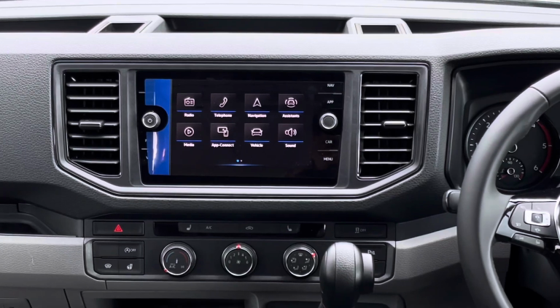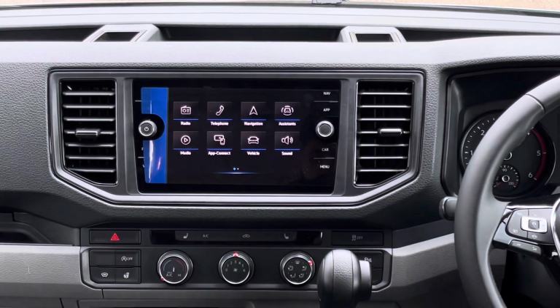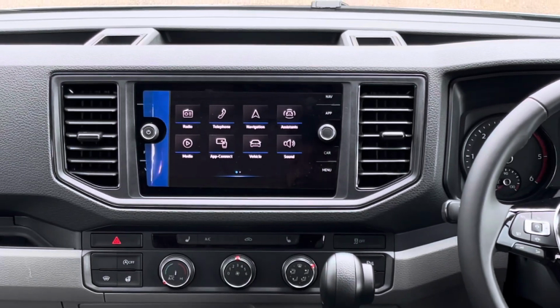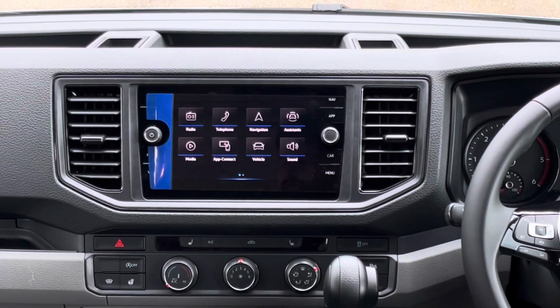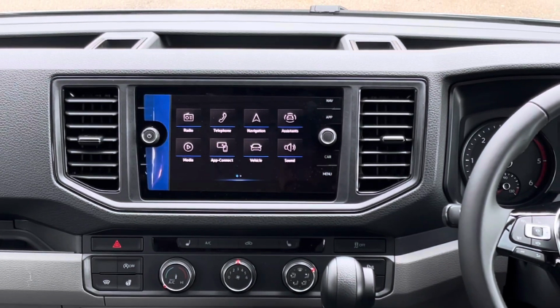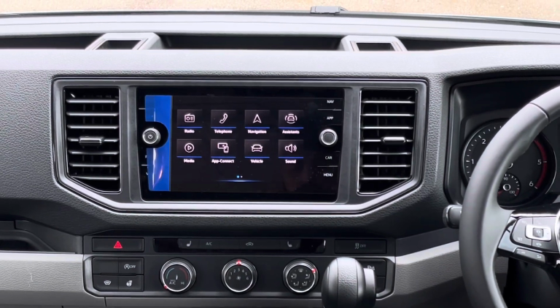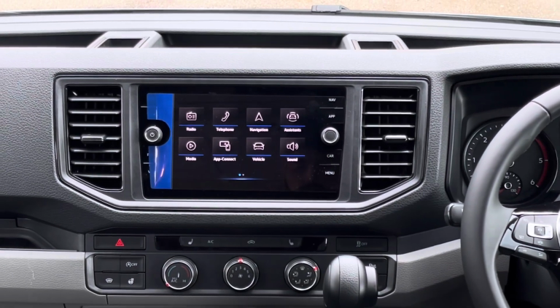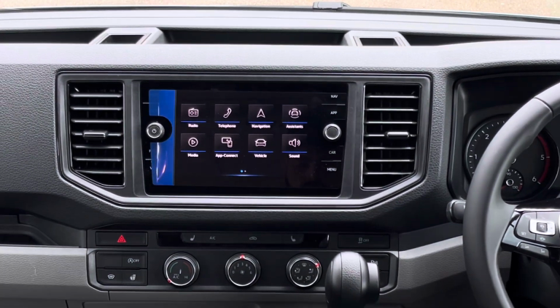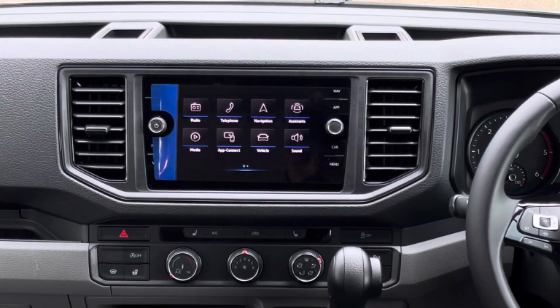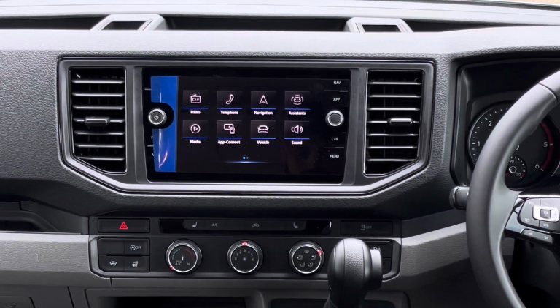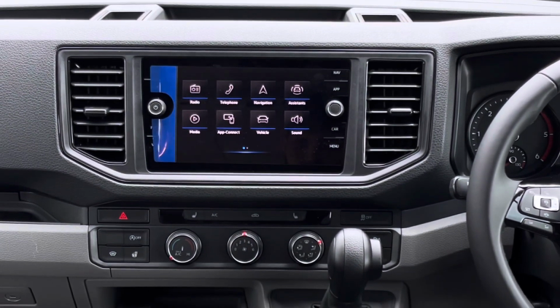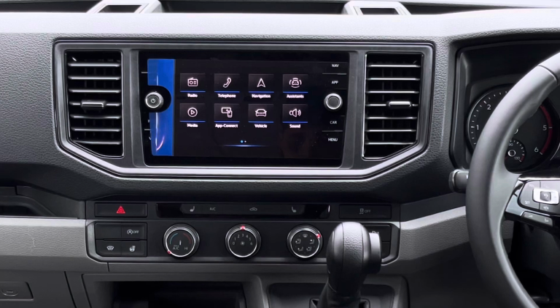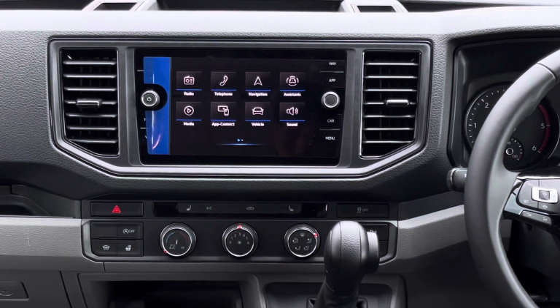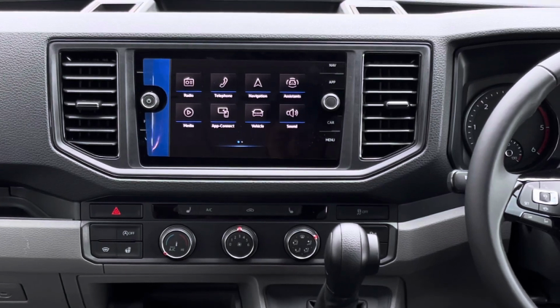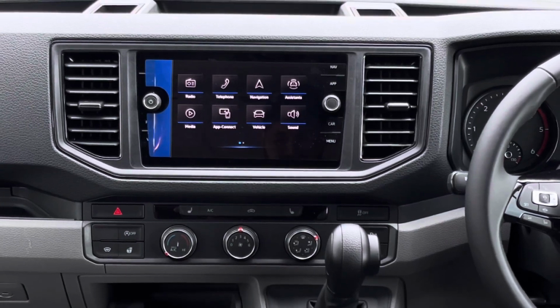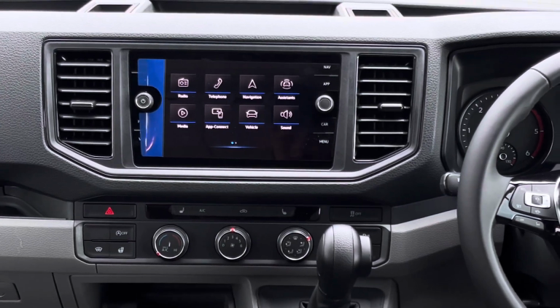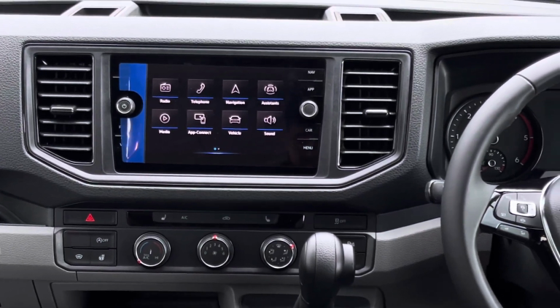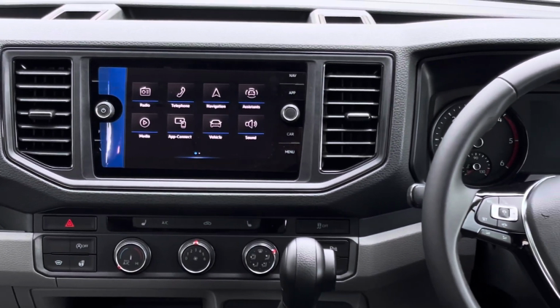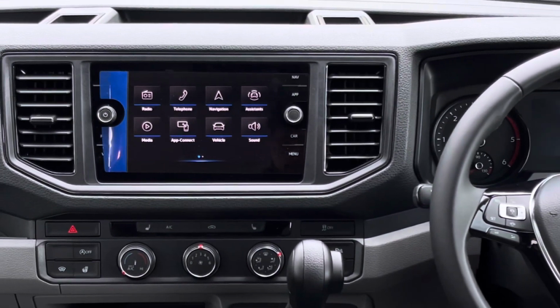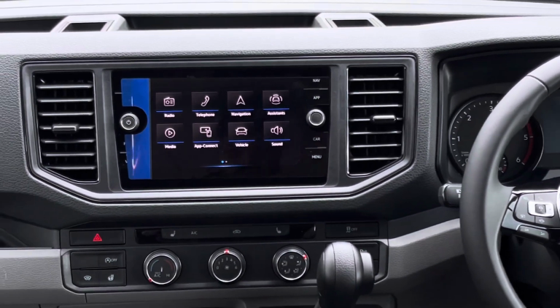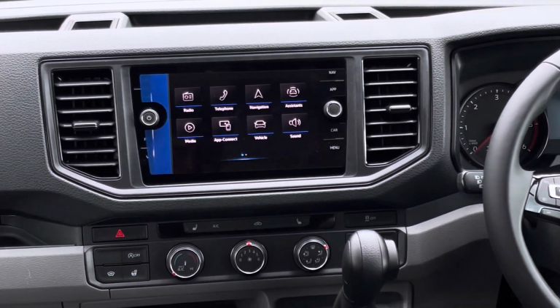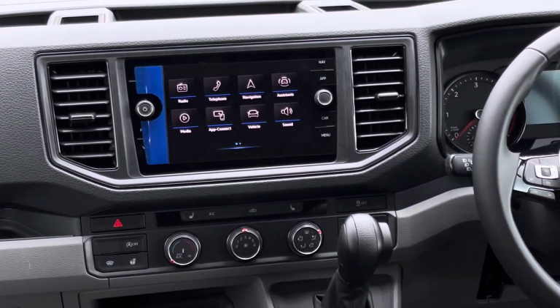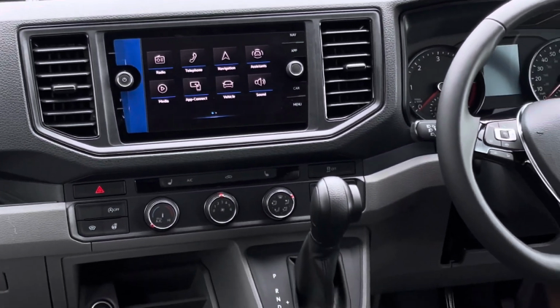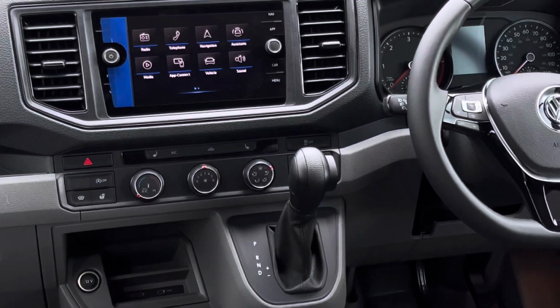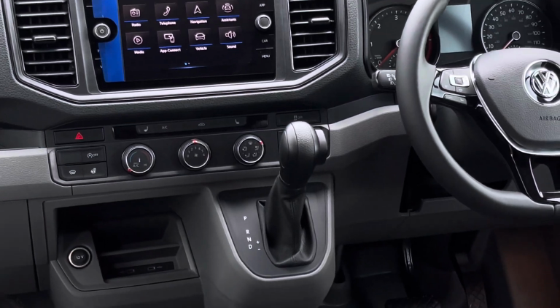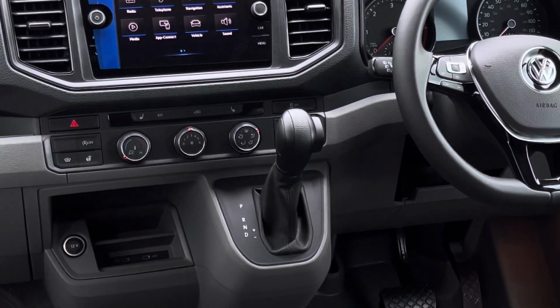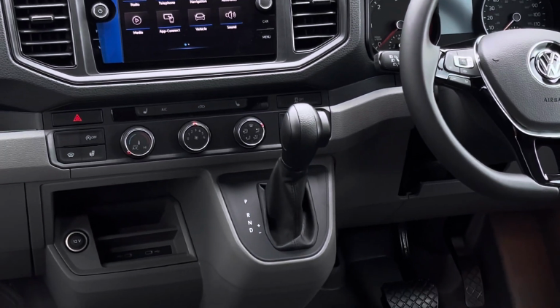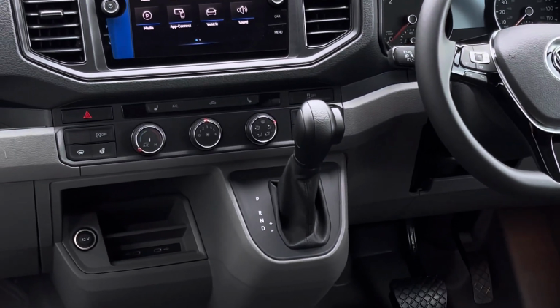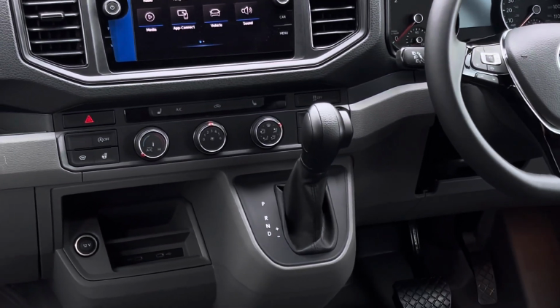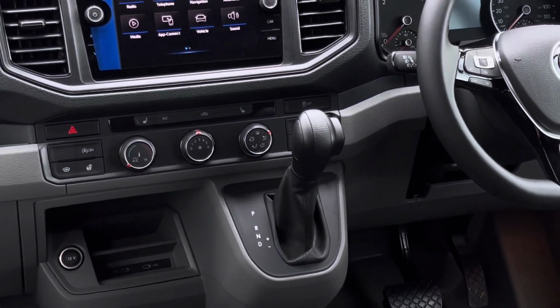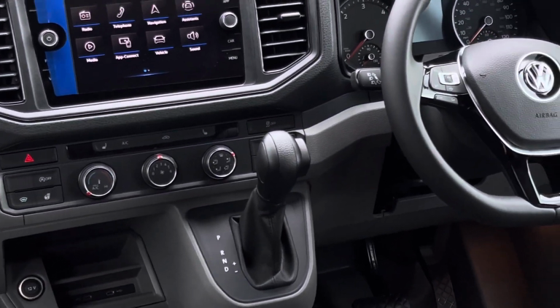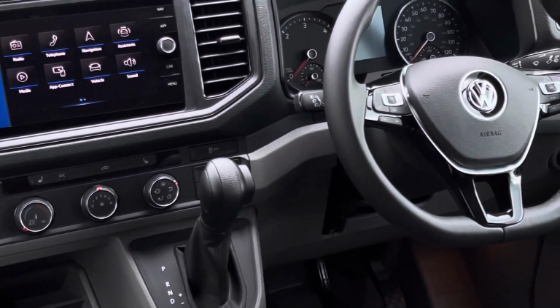In the centre of the dash we'll find an 8-inch colour touchscreen multimedia system. This allows users to access all their favourite radio stations as well as use AppConnect and Android Auto. The van also comes with two front heated seats as well as climatic air conditioning.